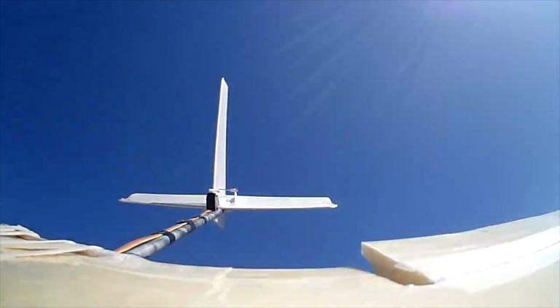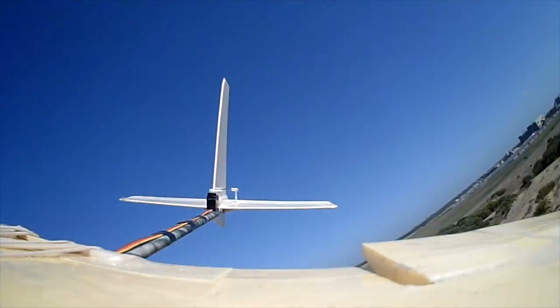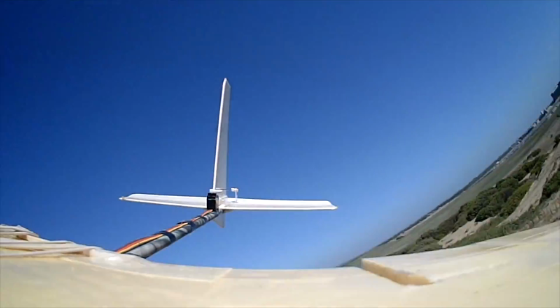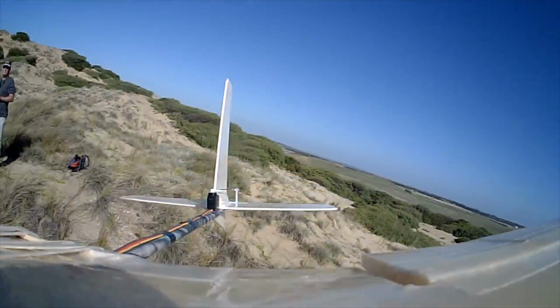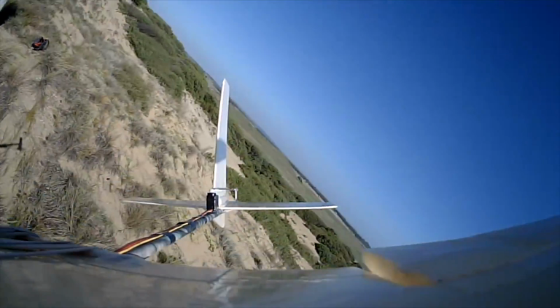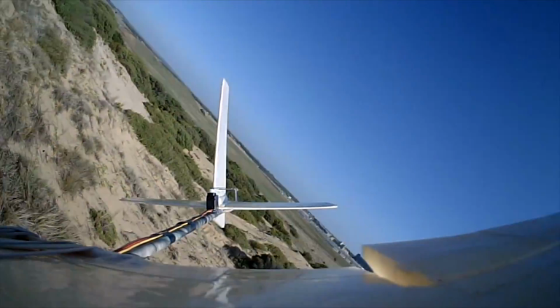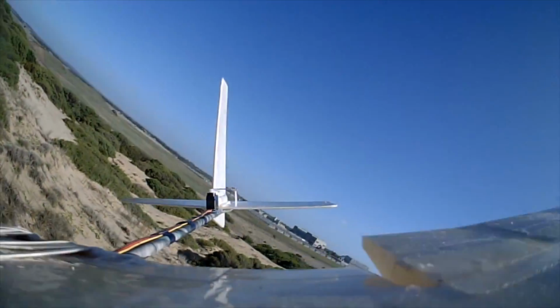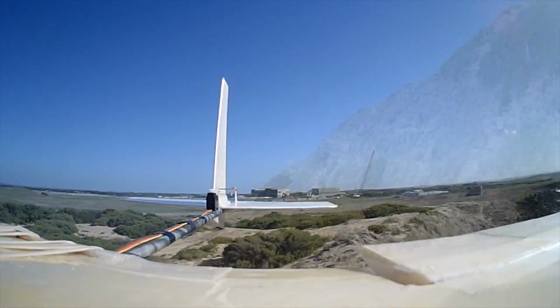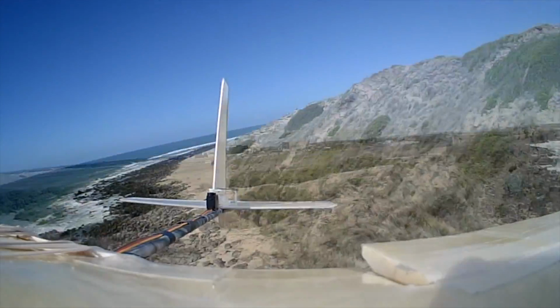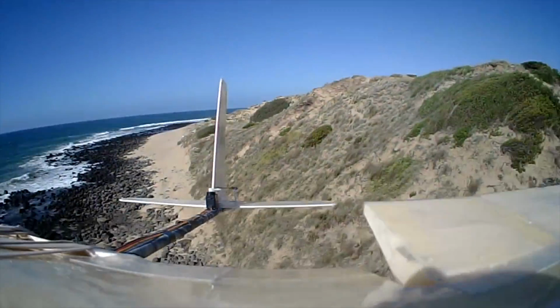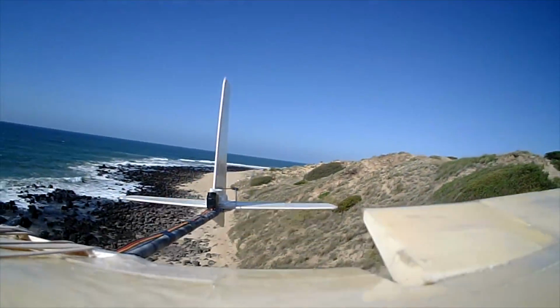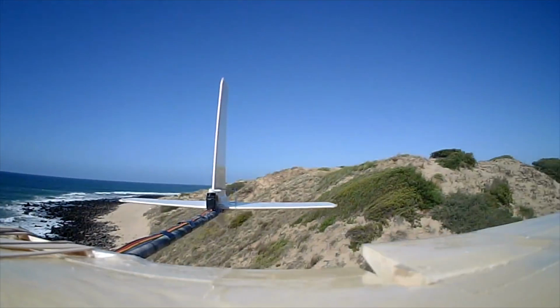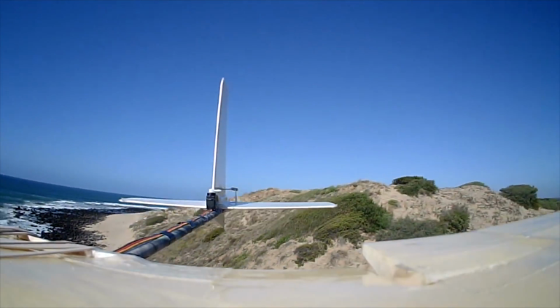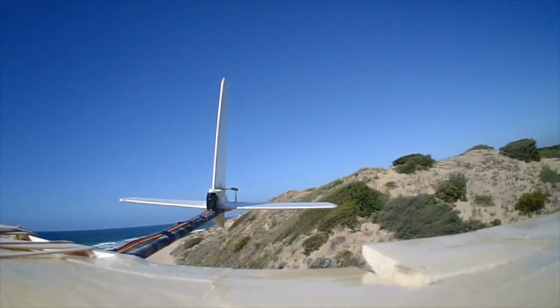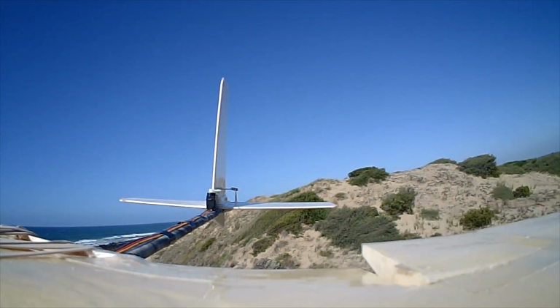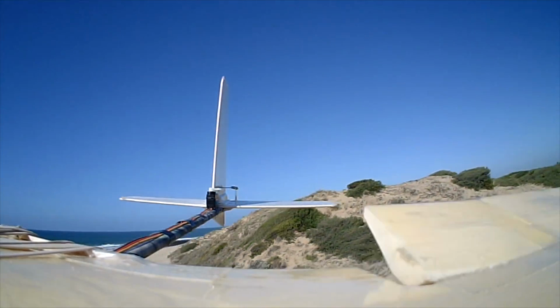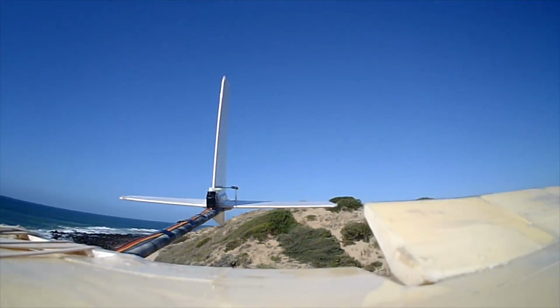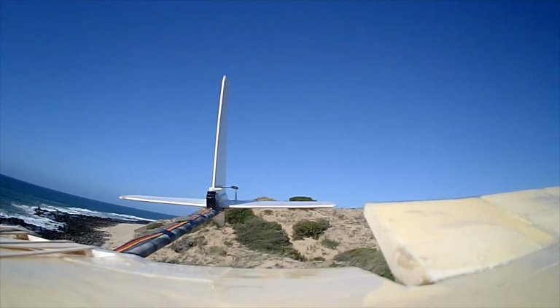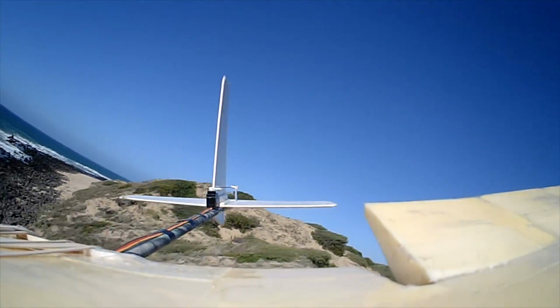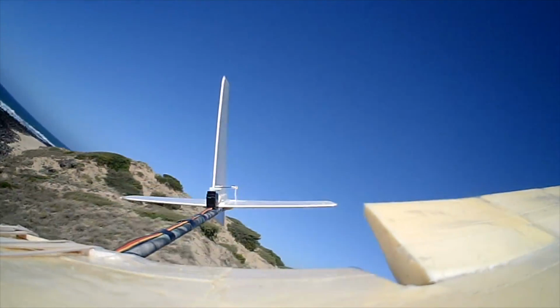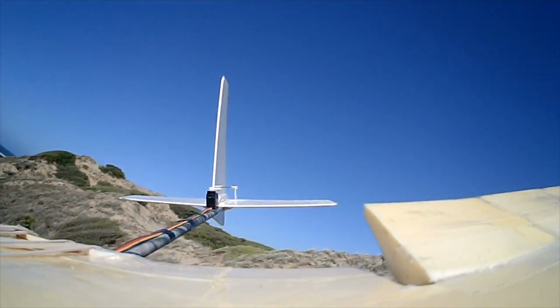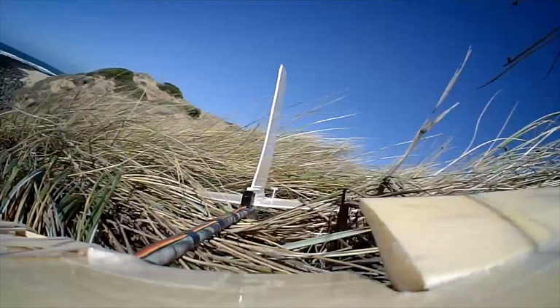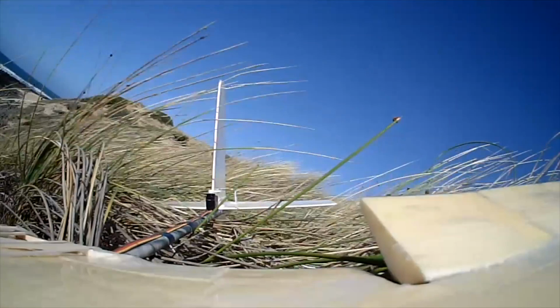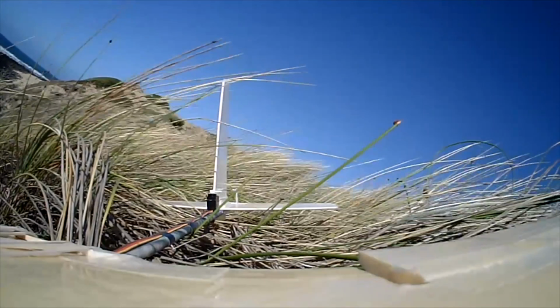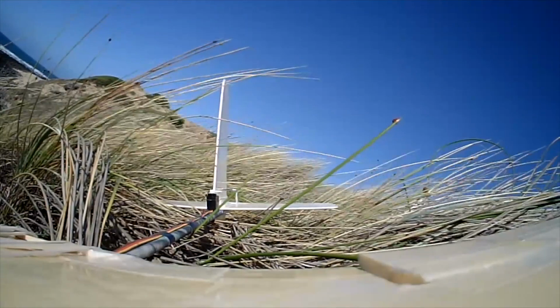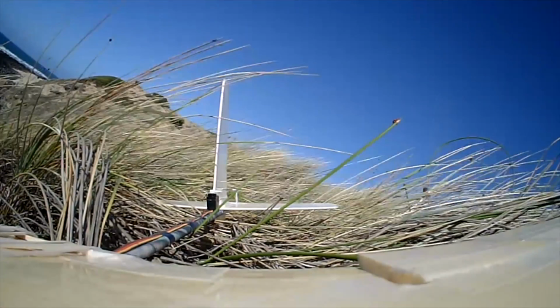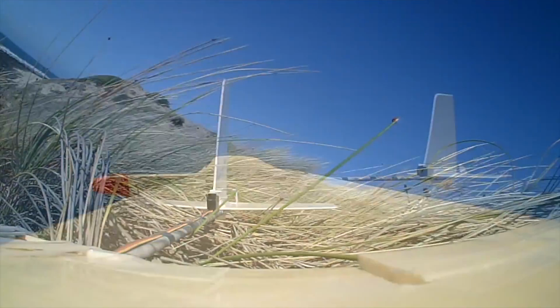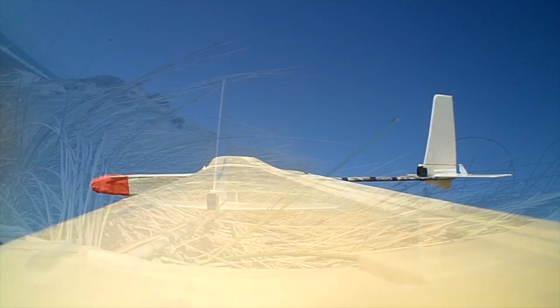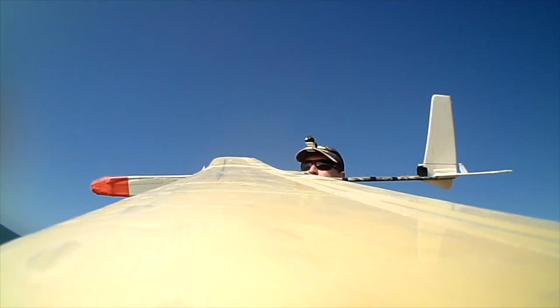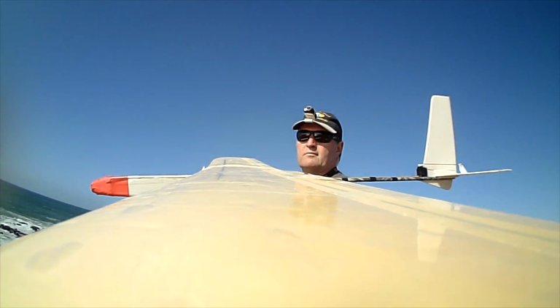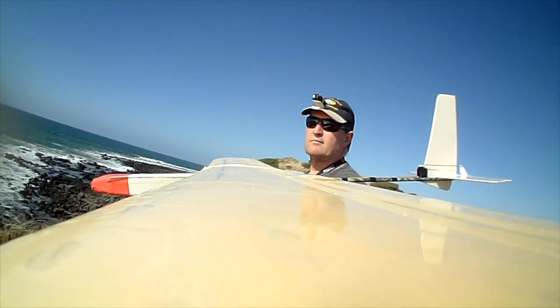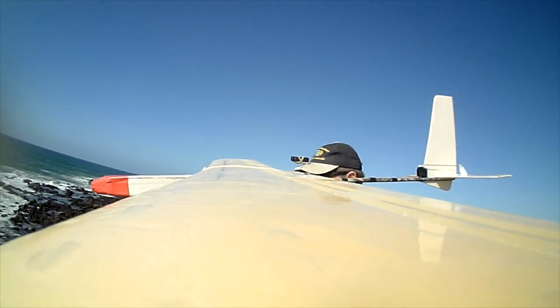I don't have a moveable rudder on it at this stage — I may add it later on. Coming in for a landing now using the spoiler-ons, which is the best way to land a glider in high winds I've found.